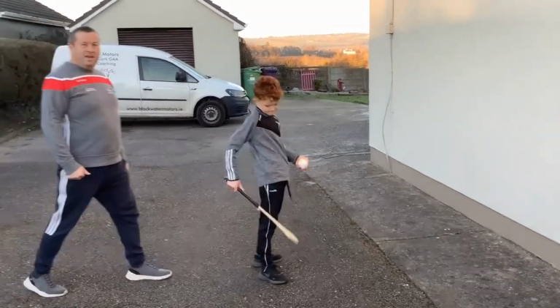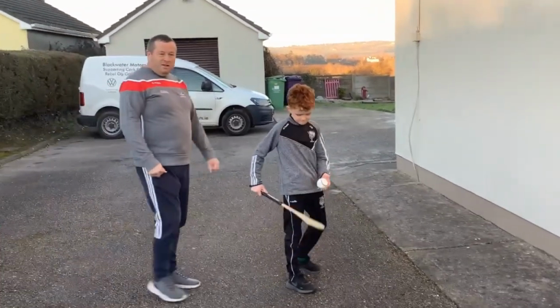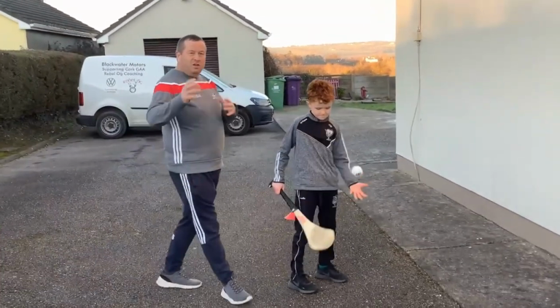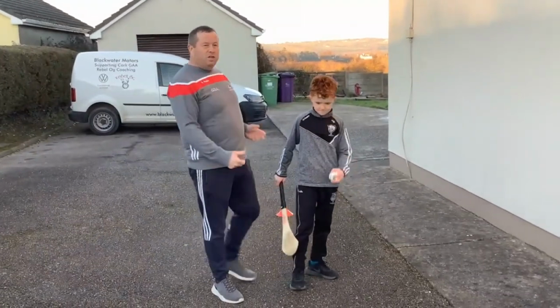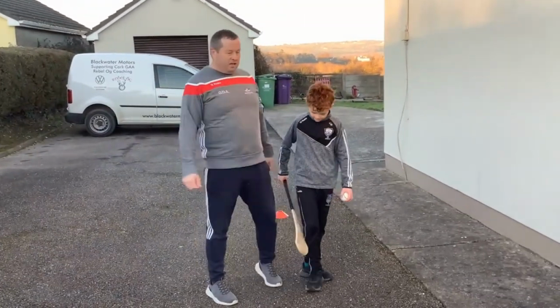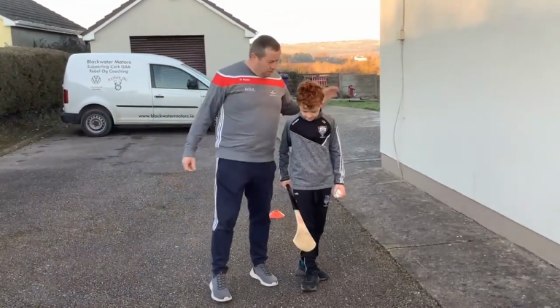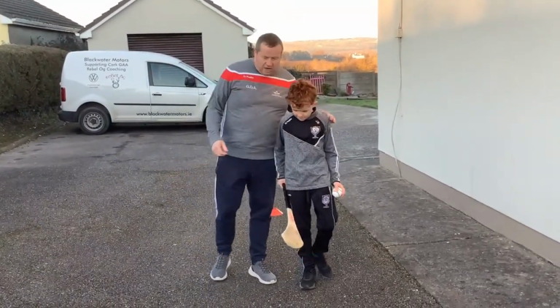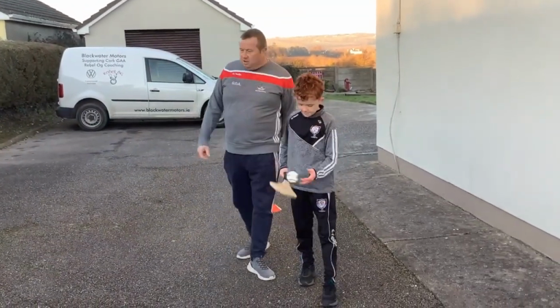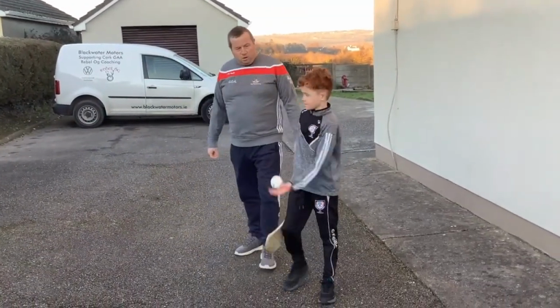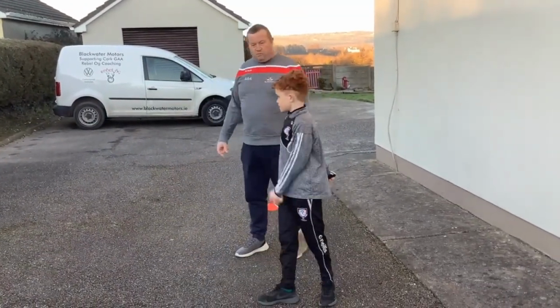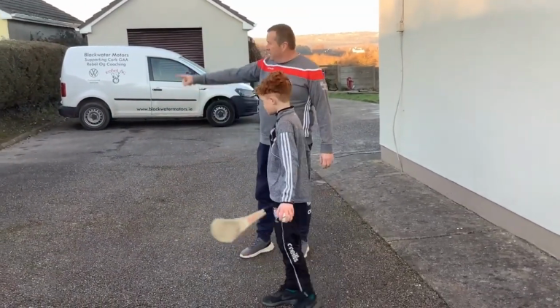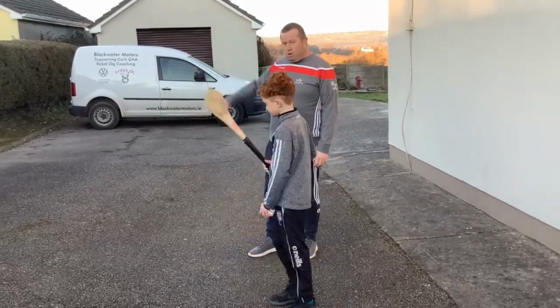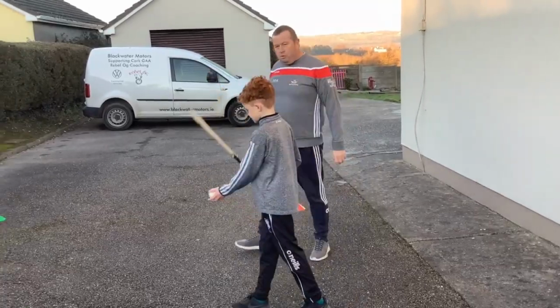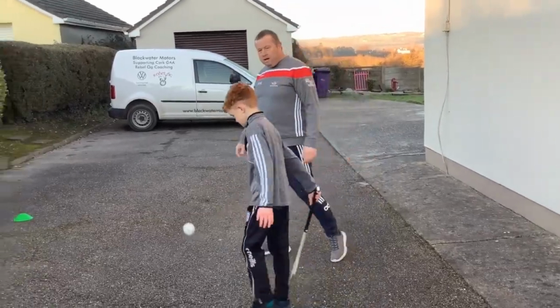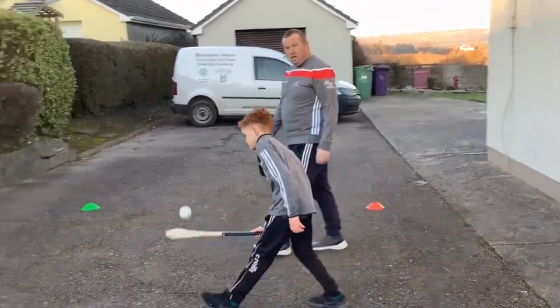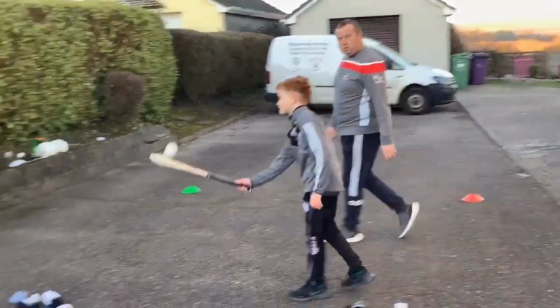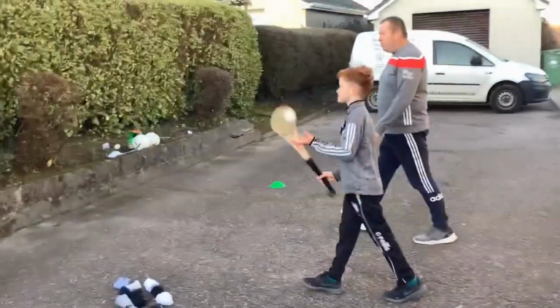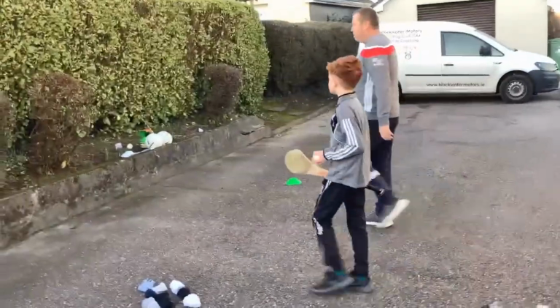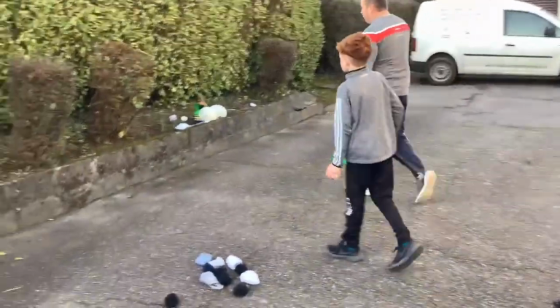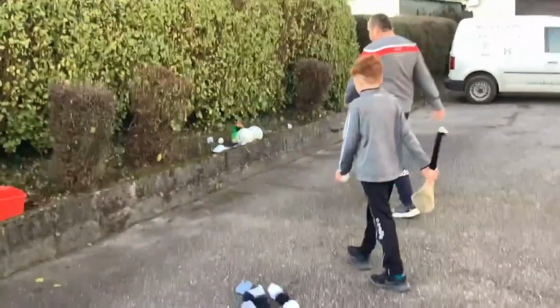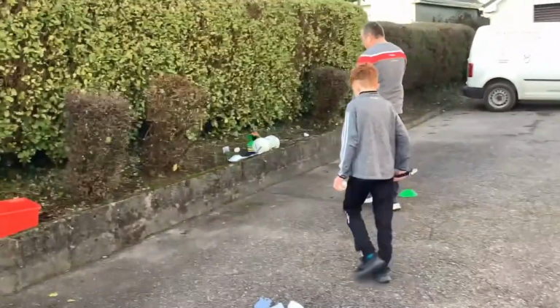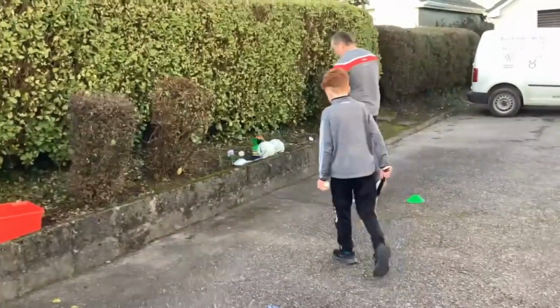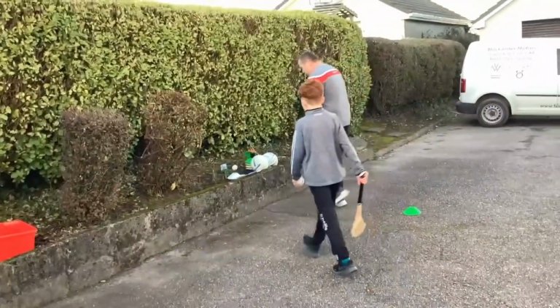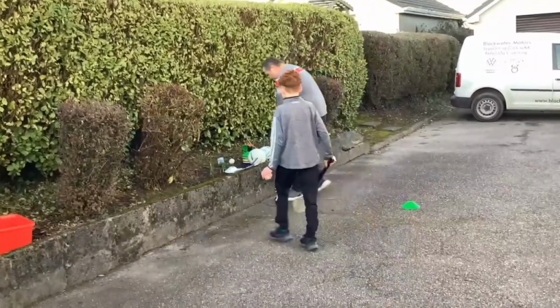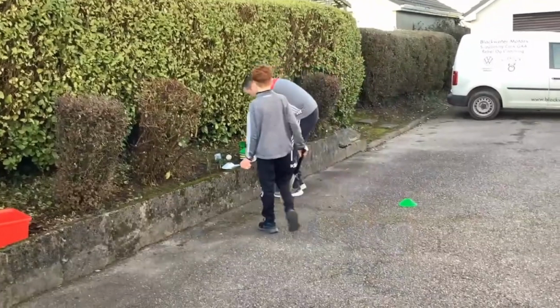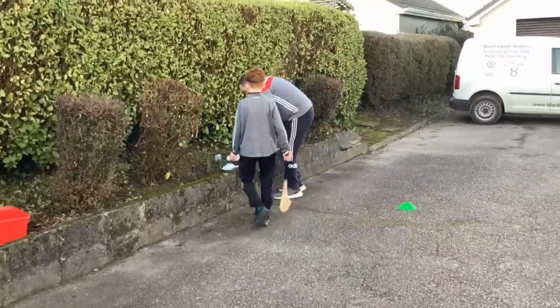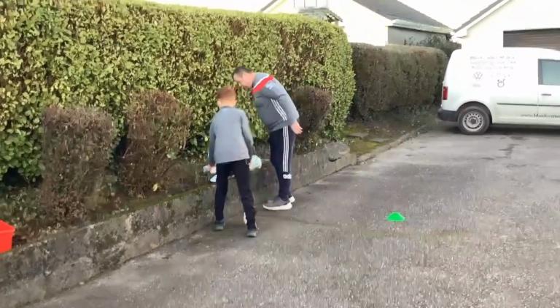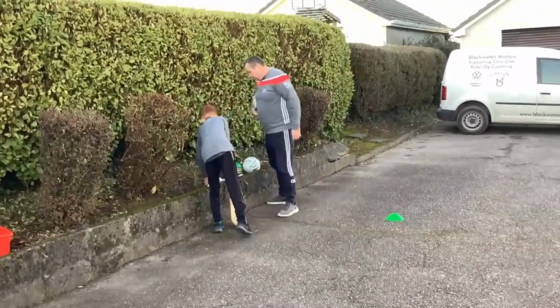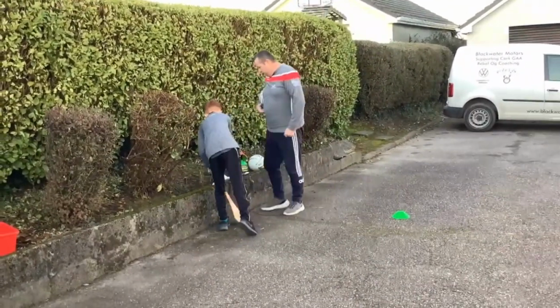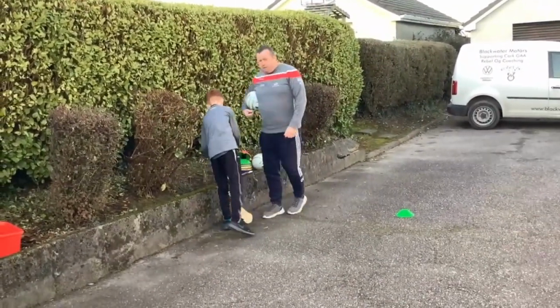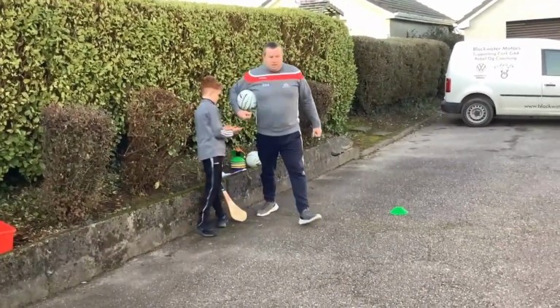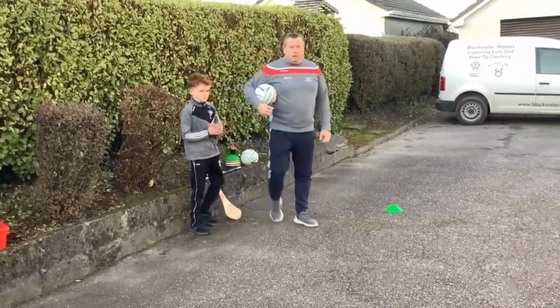So there are the different types of catches — well done Jack. Now we're going to do a different one — we're going to do footballing. So we're going to pick up a football.